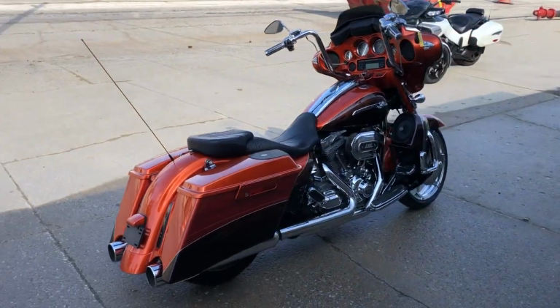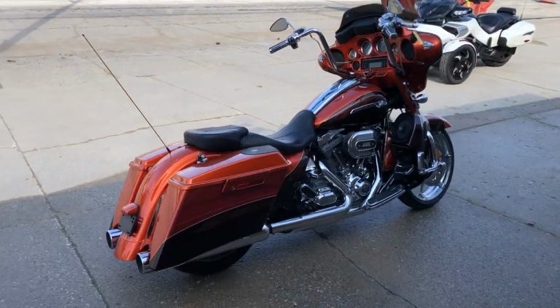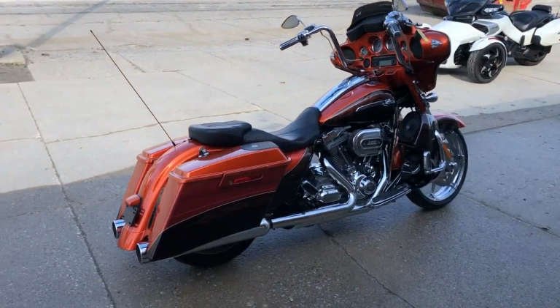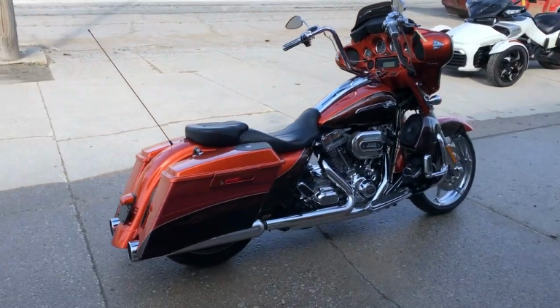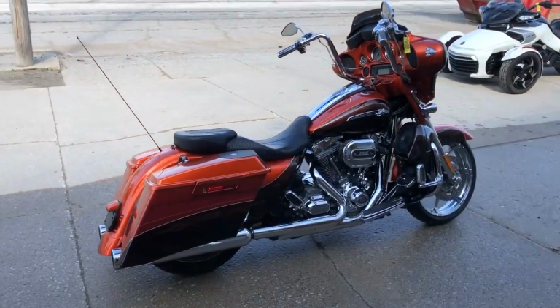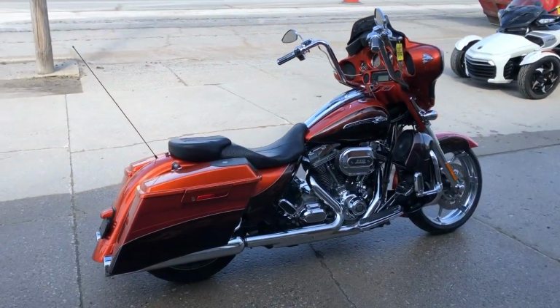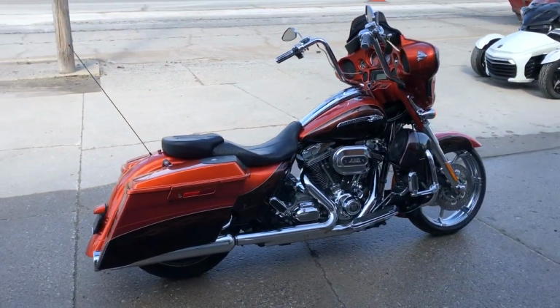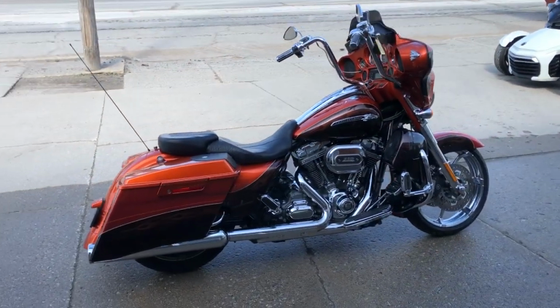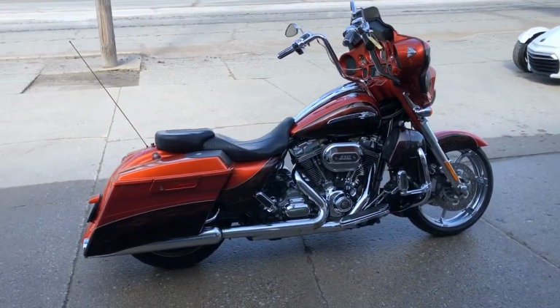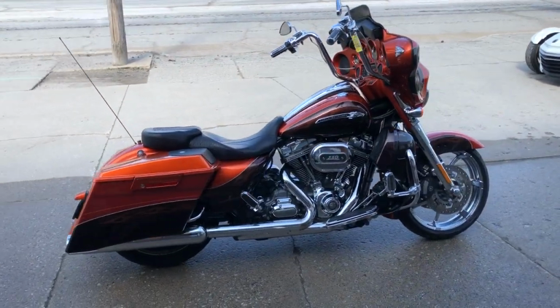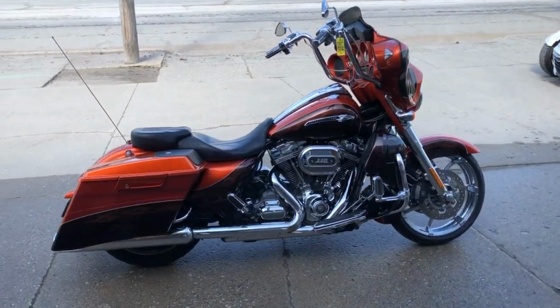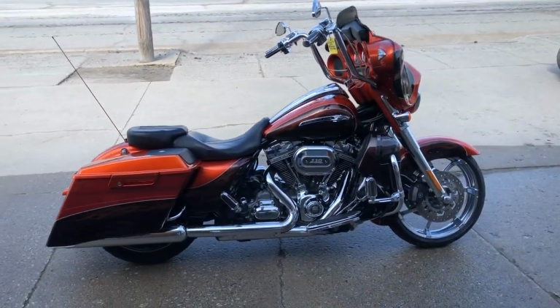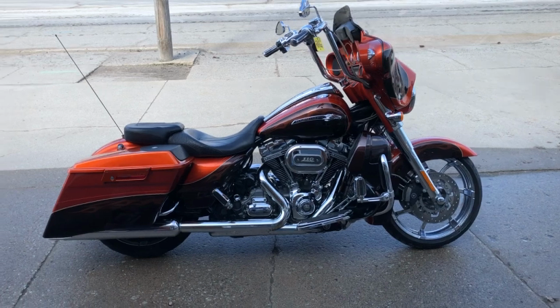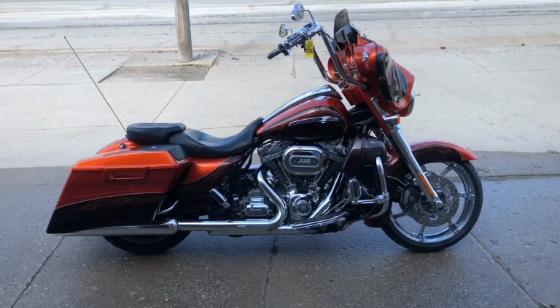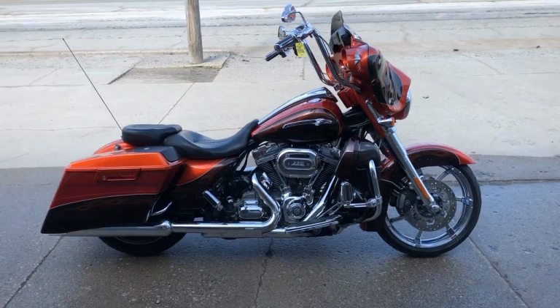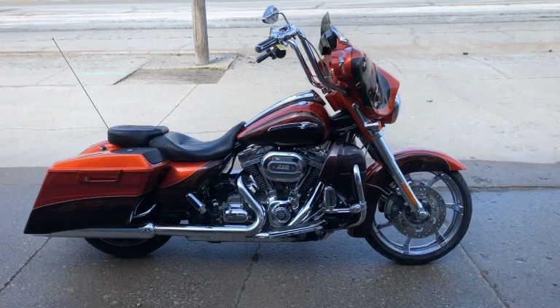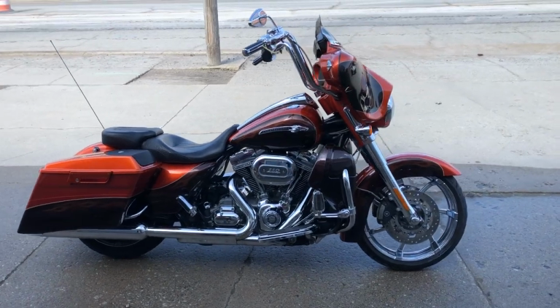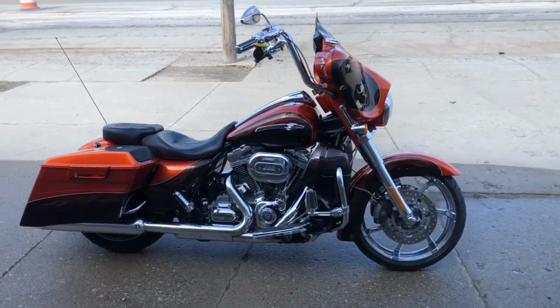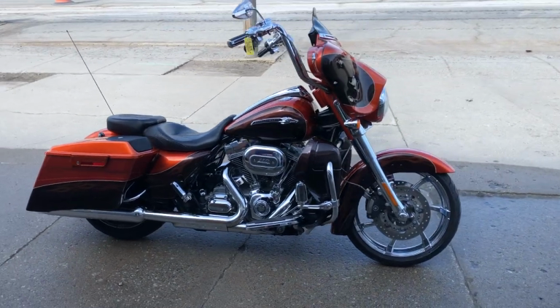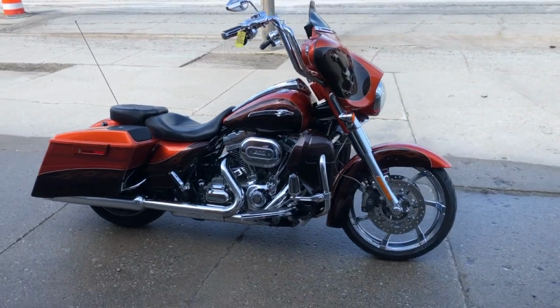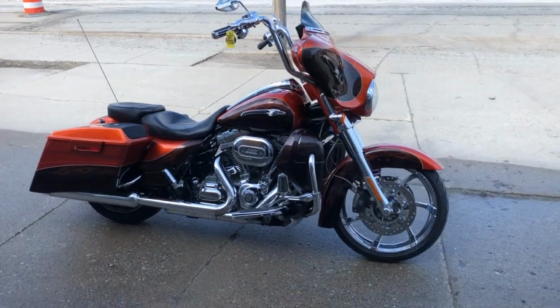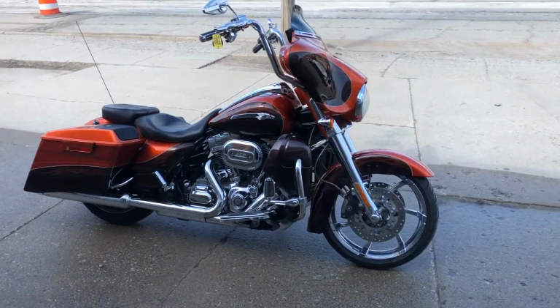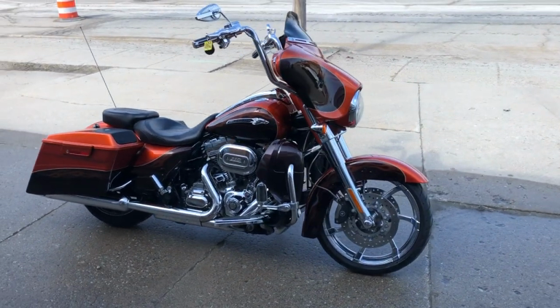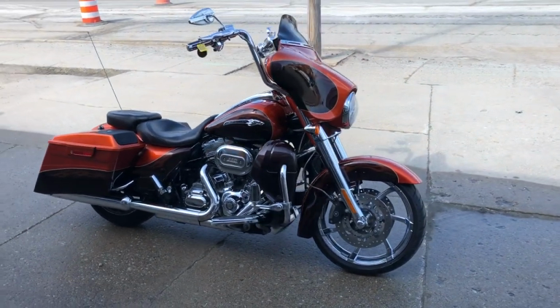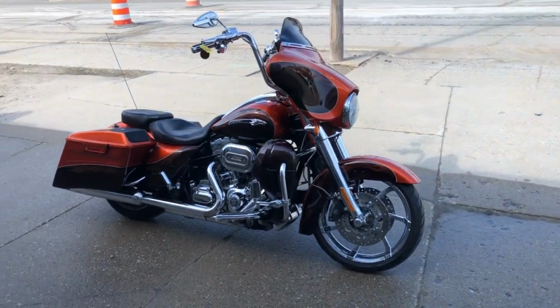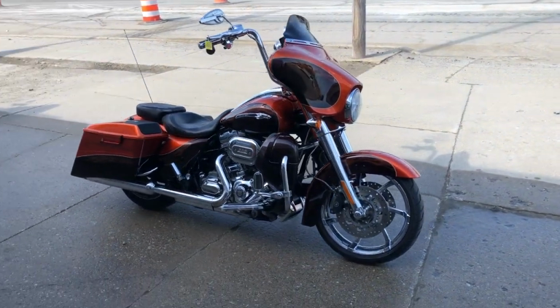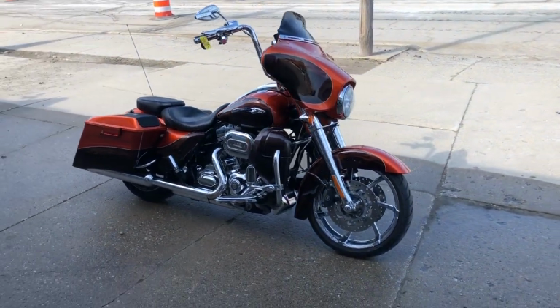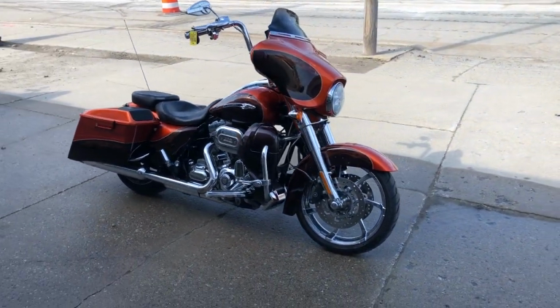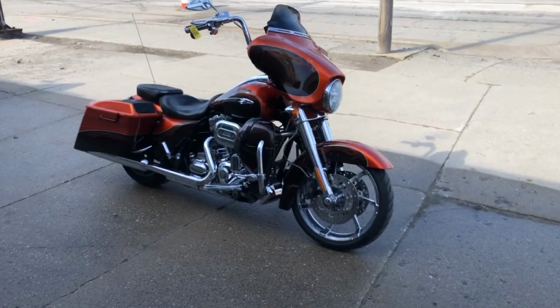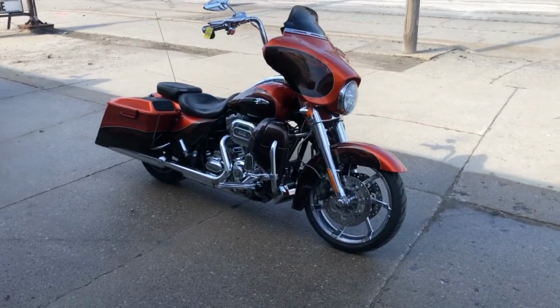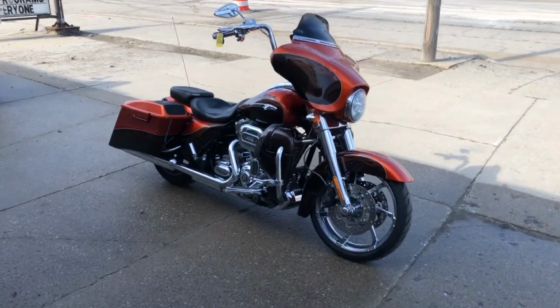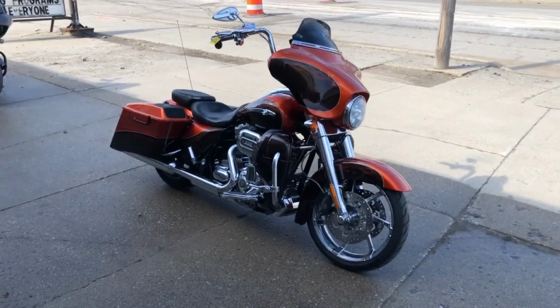One nice bike guys, you're not going to miss it. That's a 2012 CVO Streetglide, only $12,999. Give us a call — 810-648-9500.